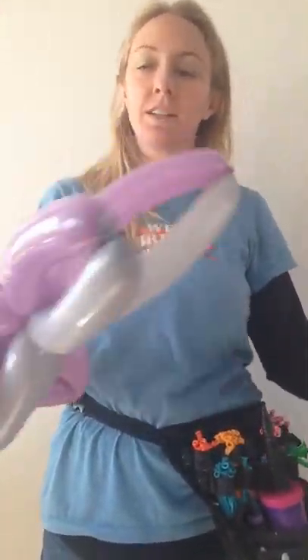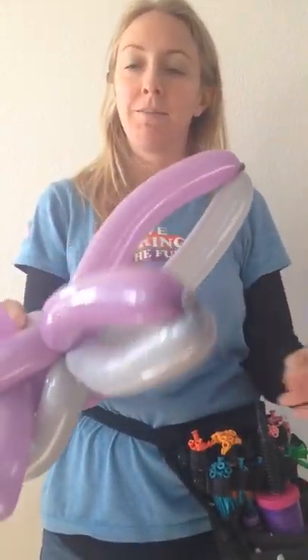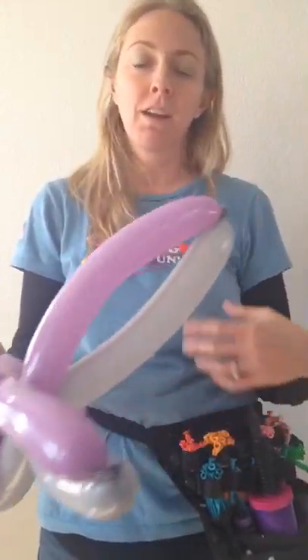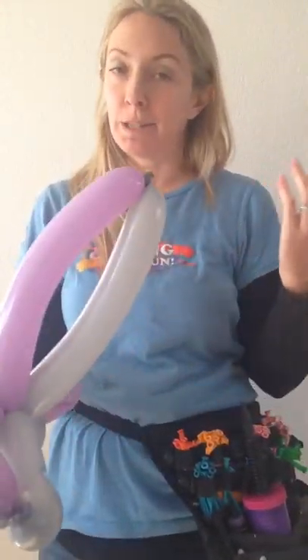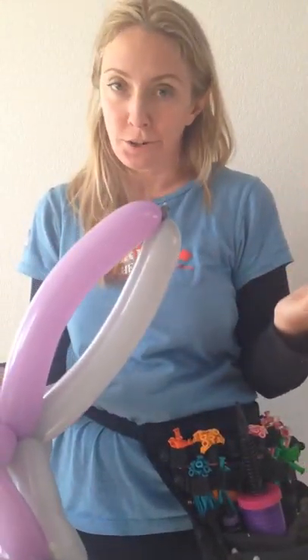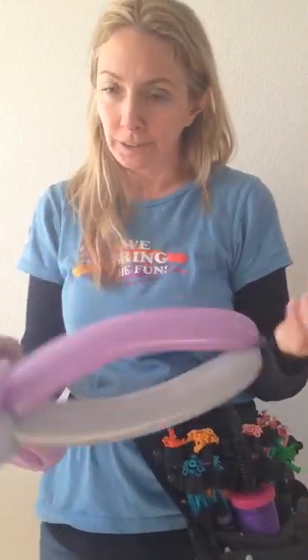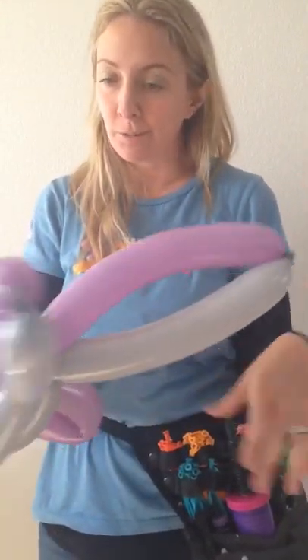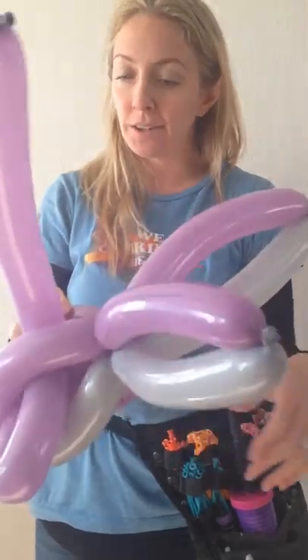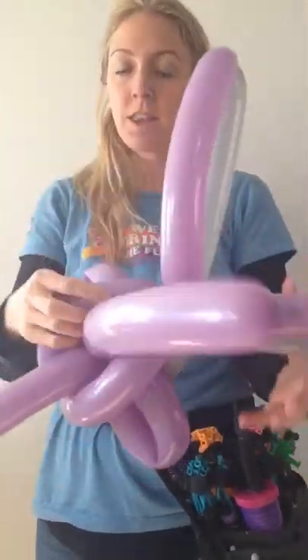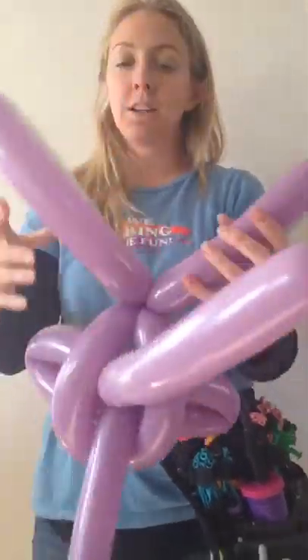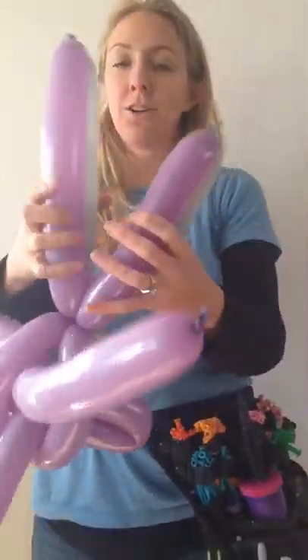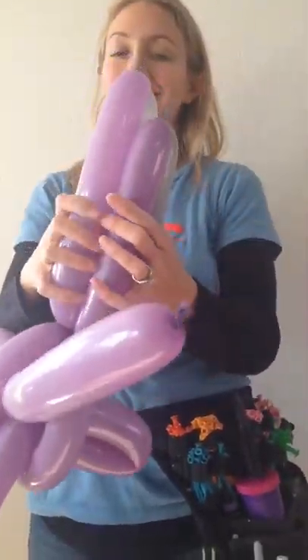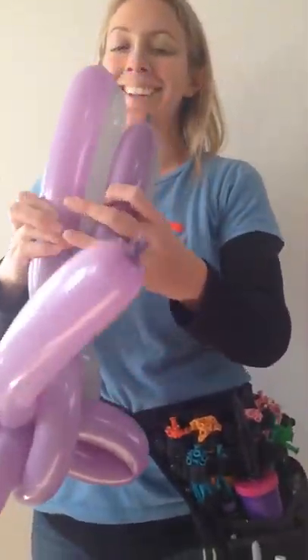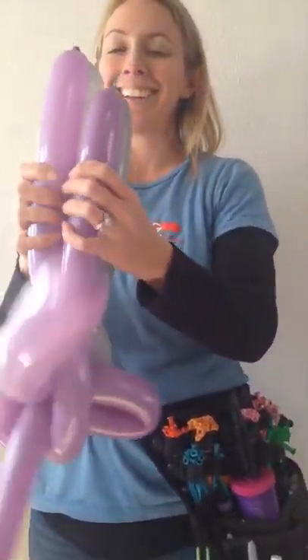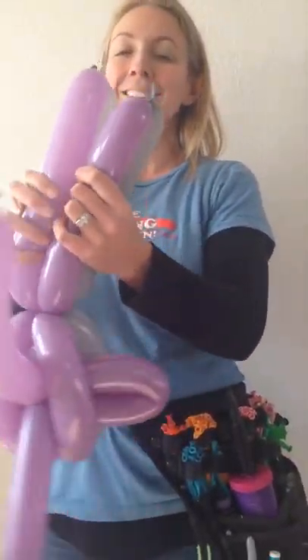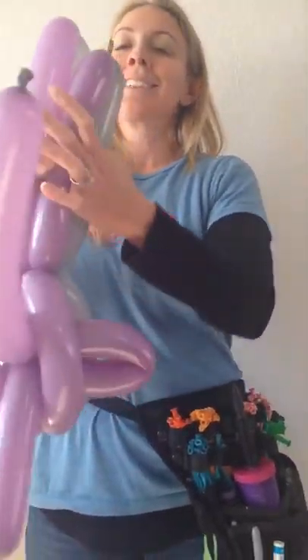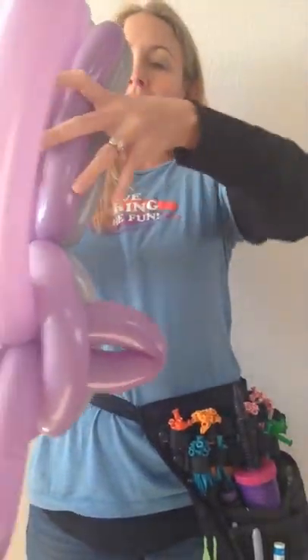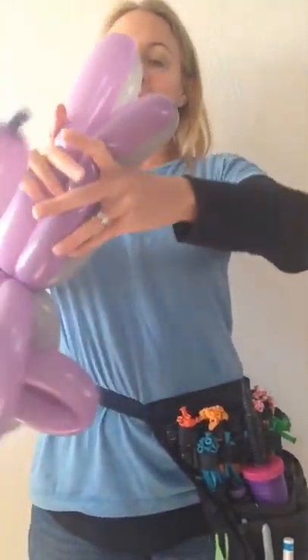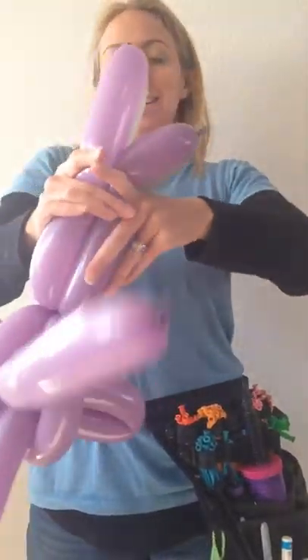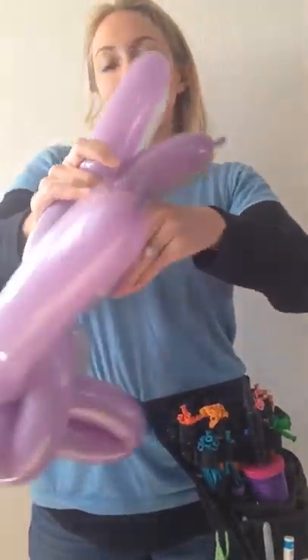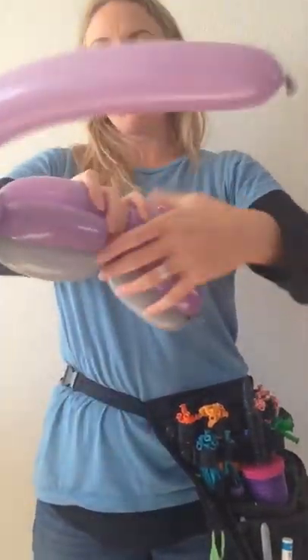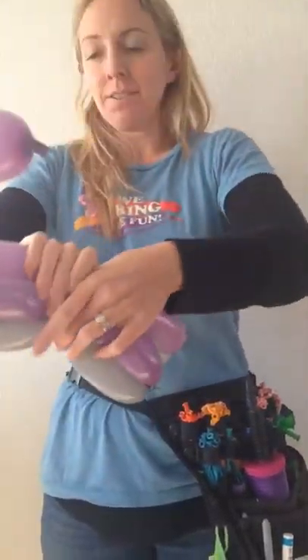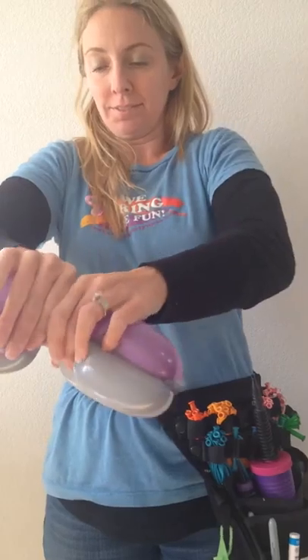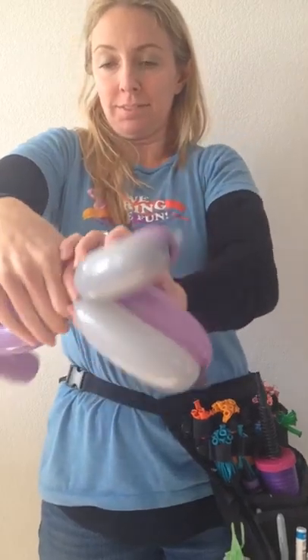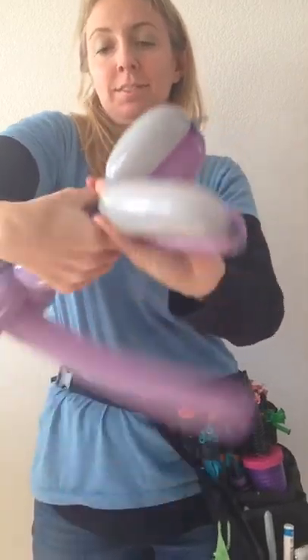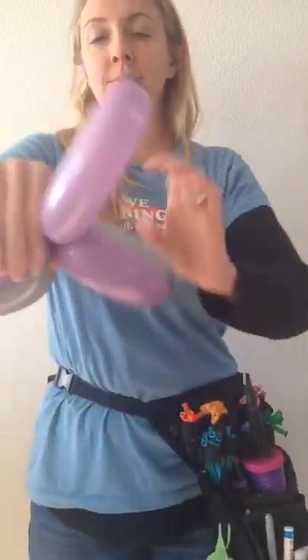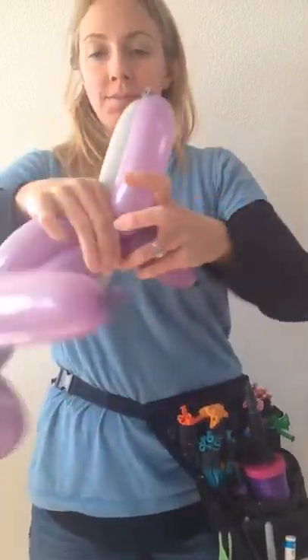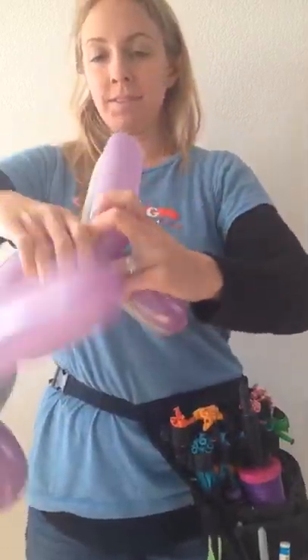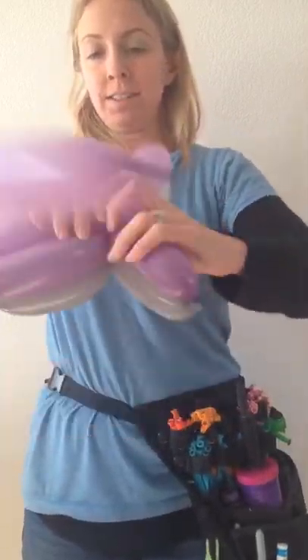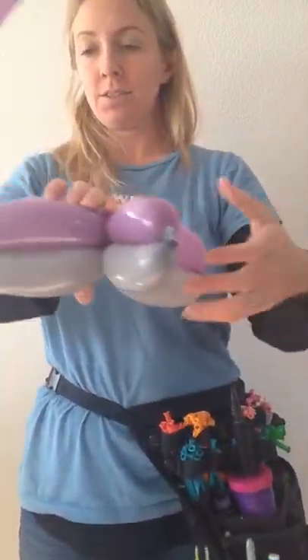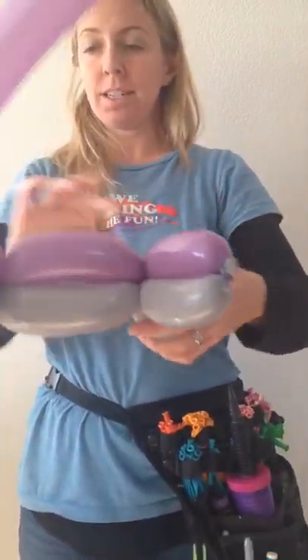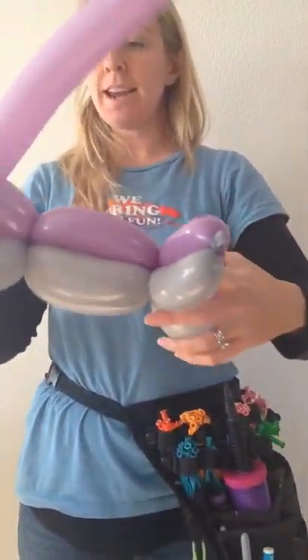The kids can beat each other with it, whatever it is they like to do. And then we're gonna take the tail and twist that.